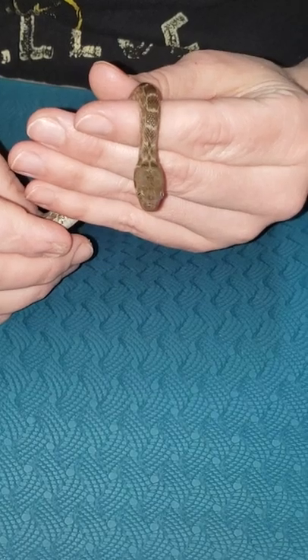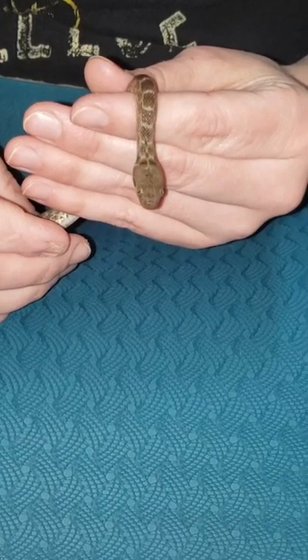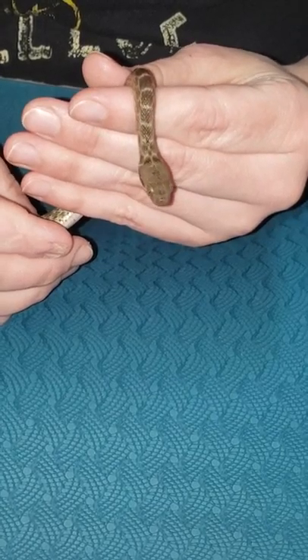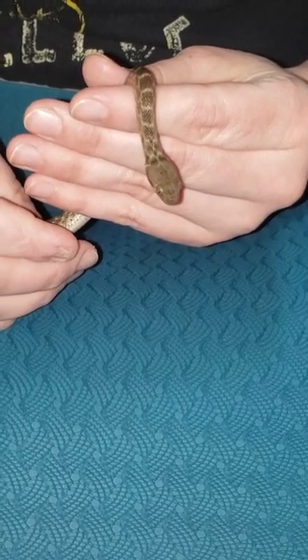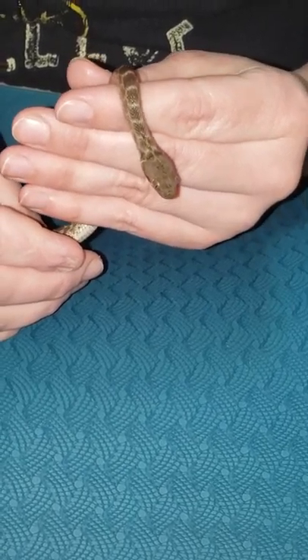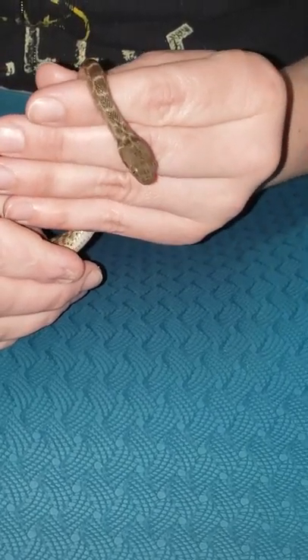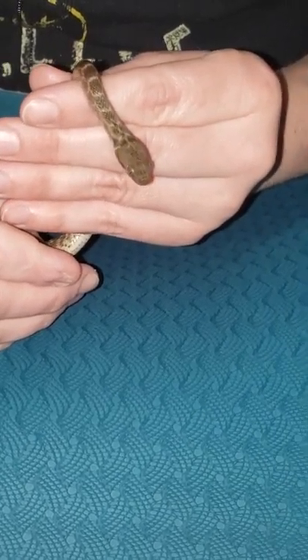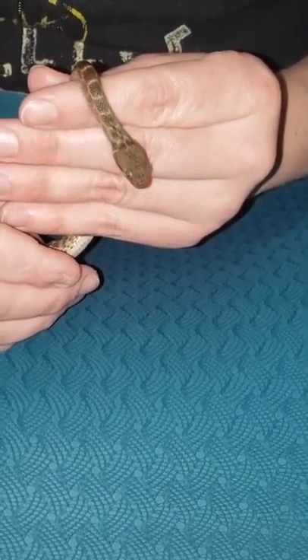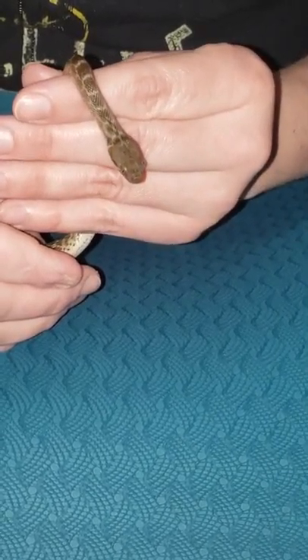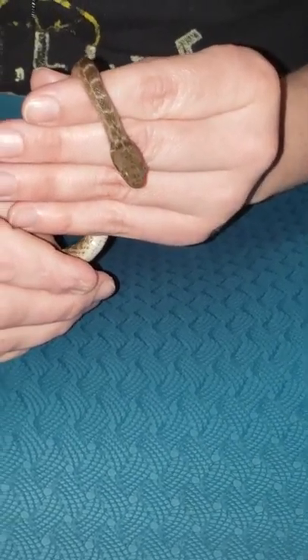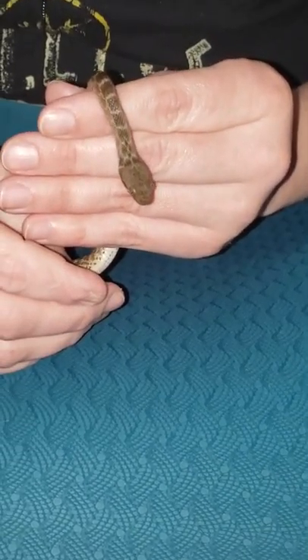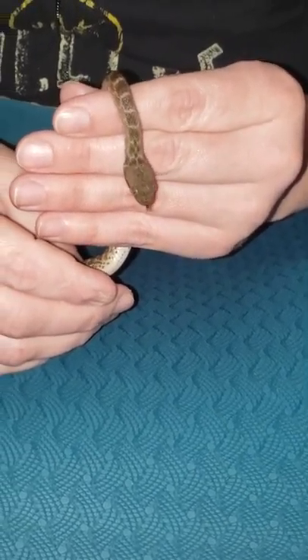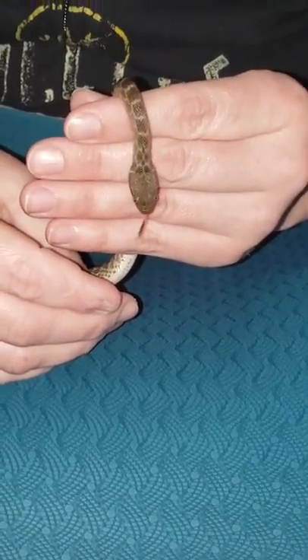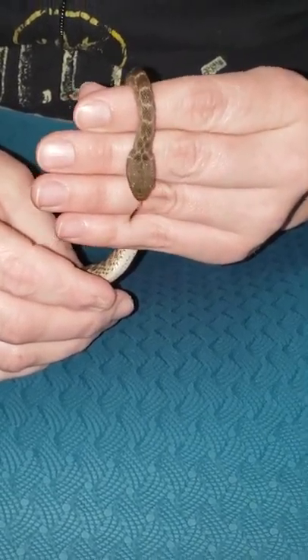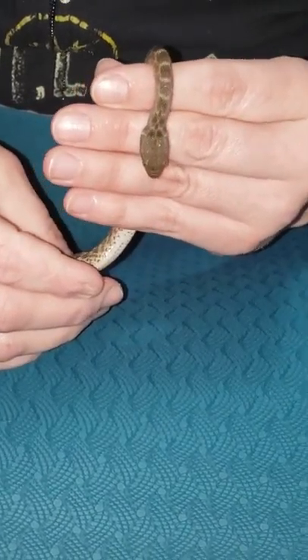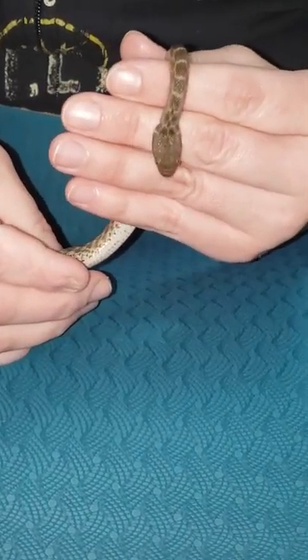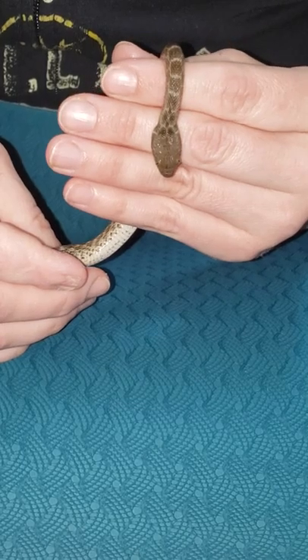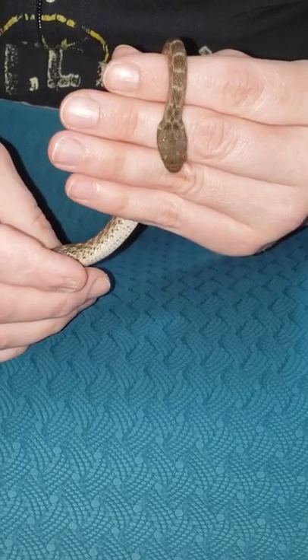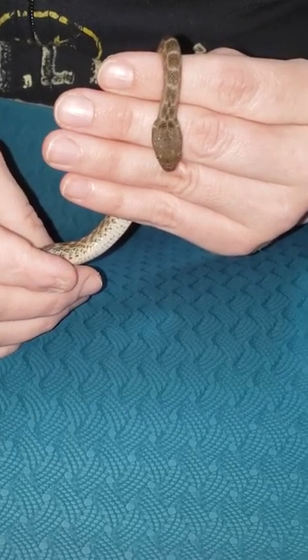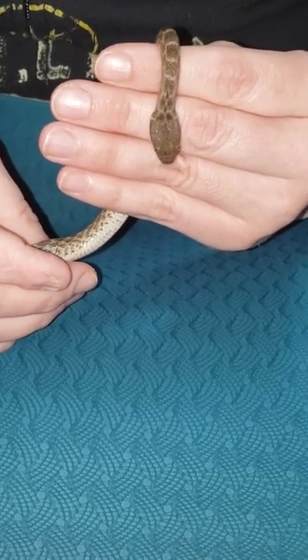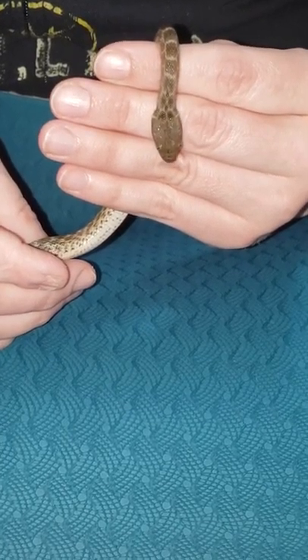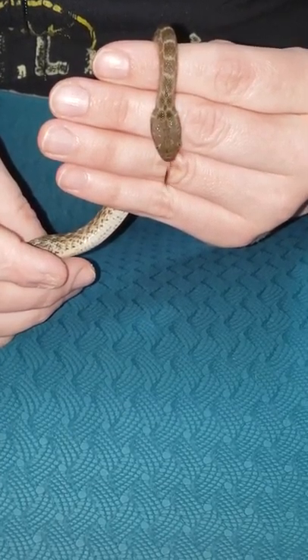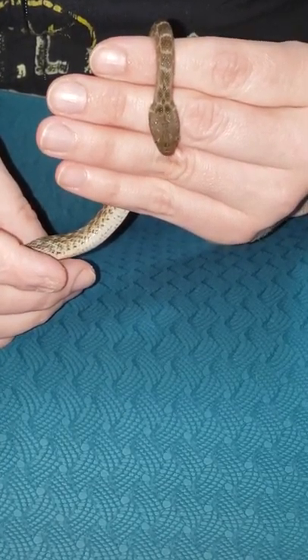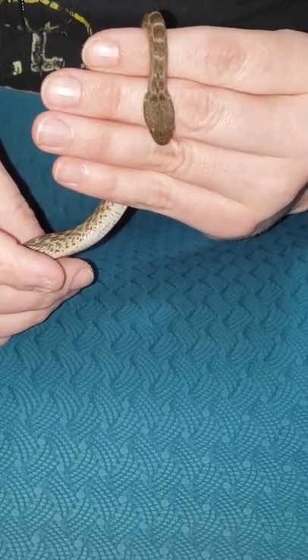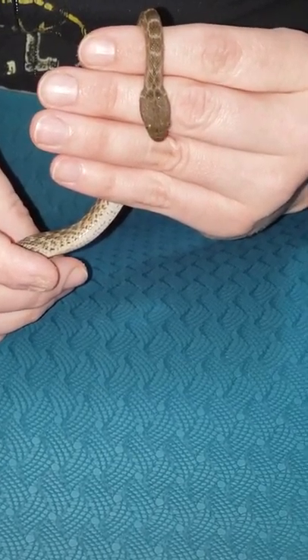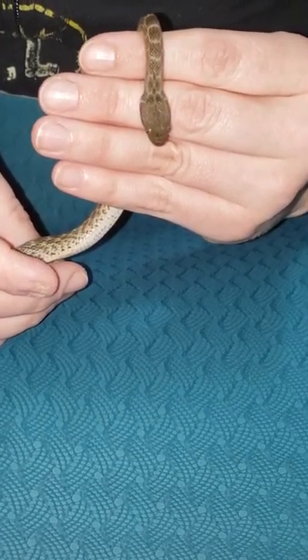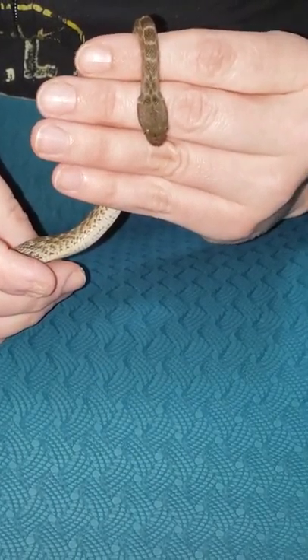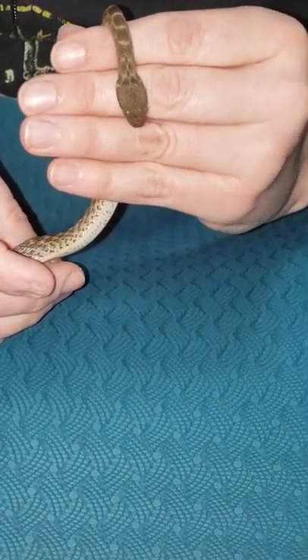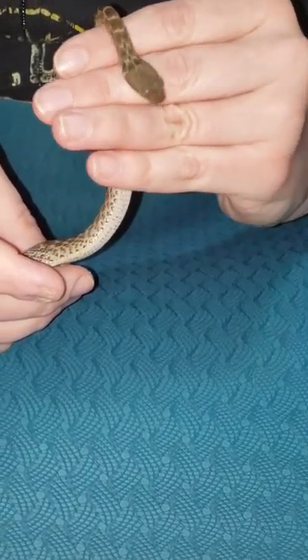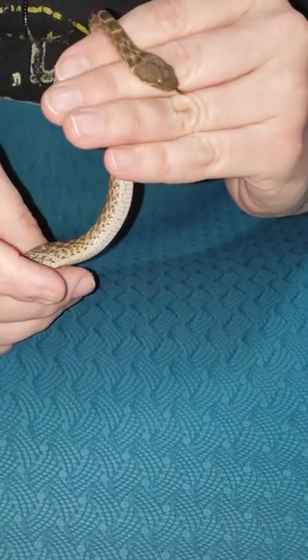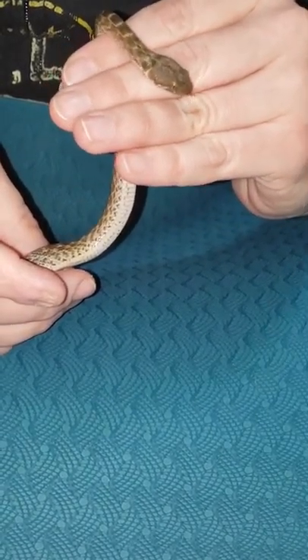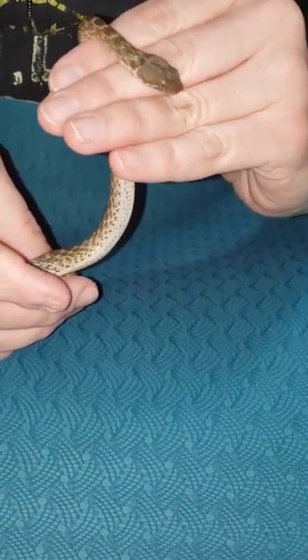This is my female Madagascar cat-eyed snake. I got her from Glenn Brooksy from Glenn Reptiles. This will be her second feeding since I've had her.